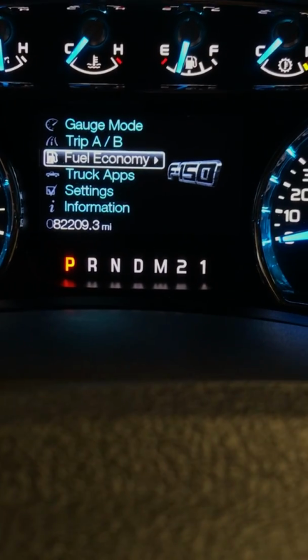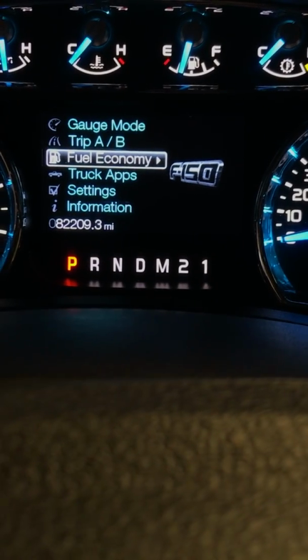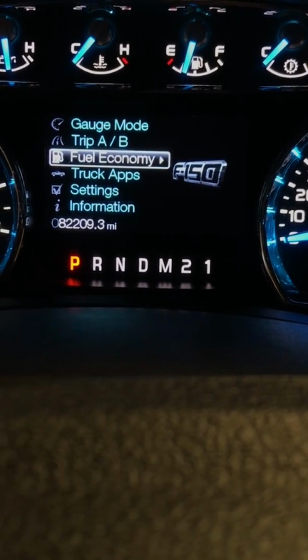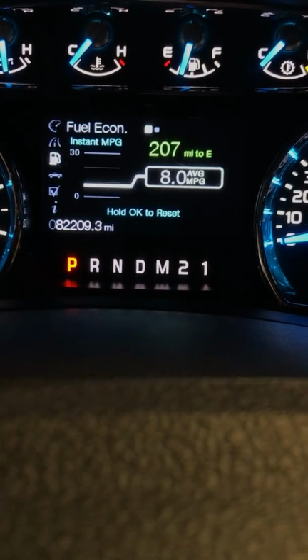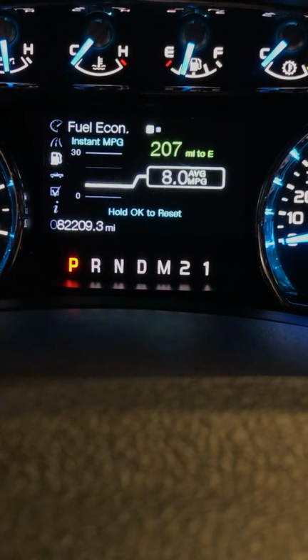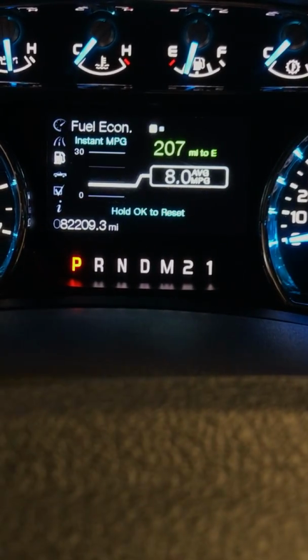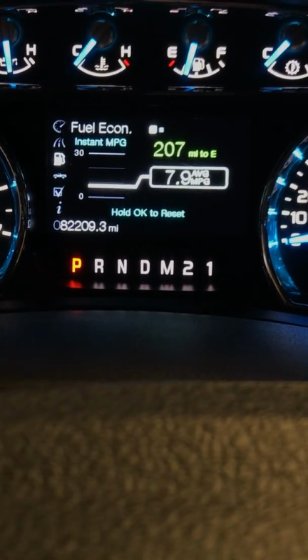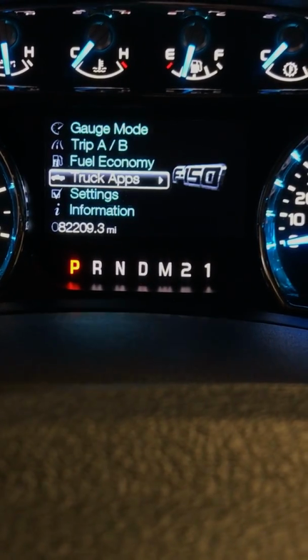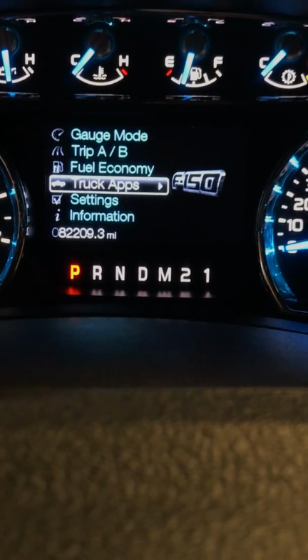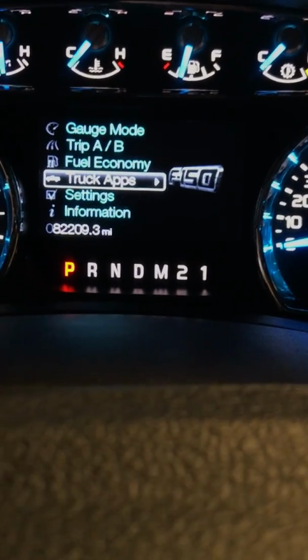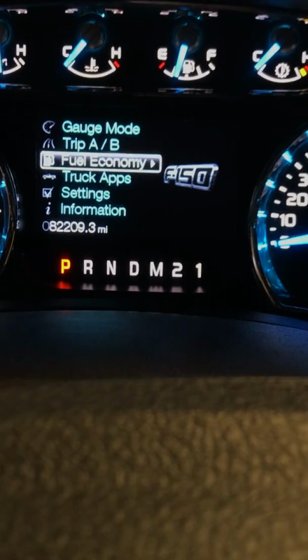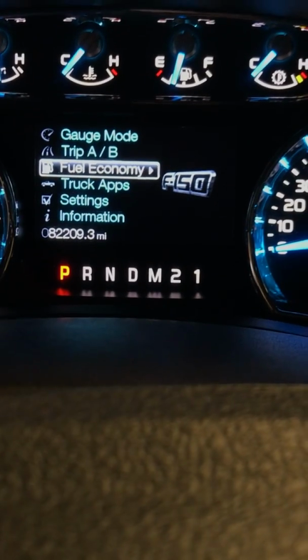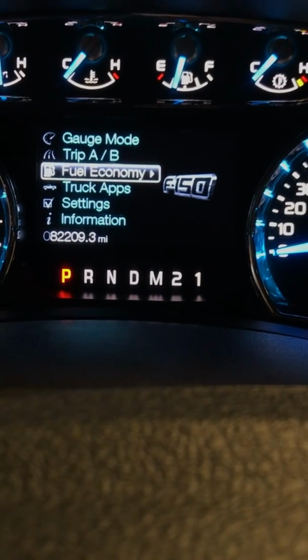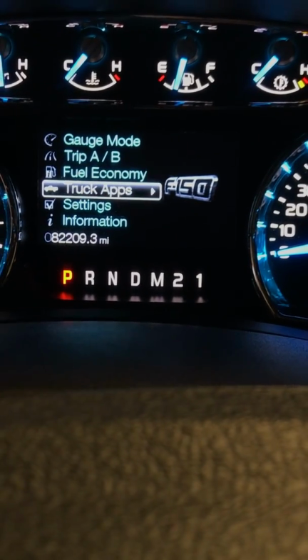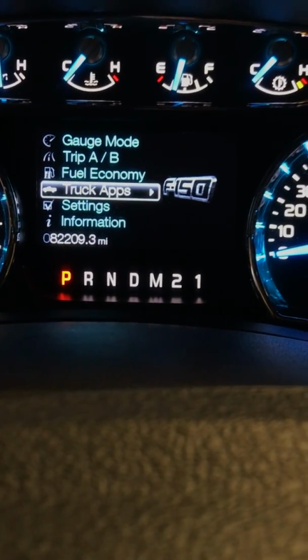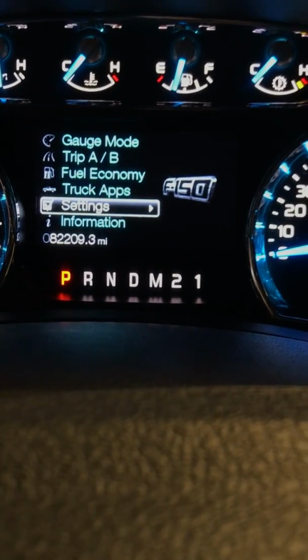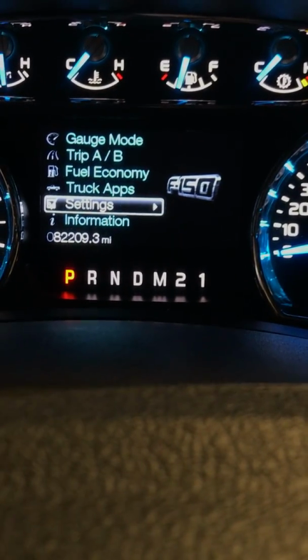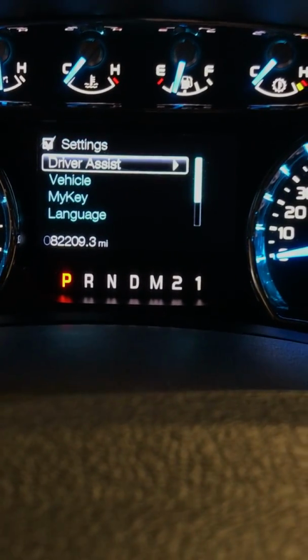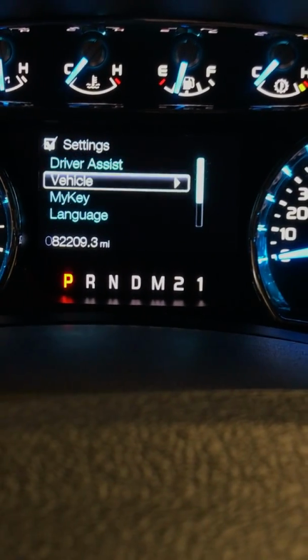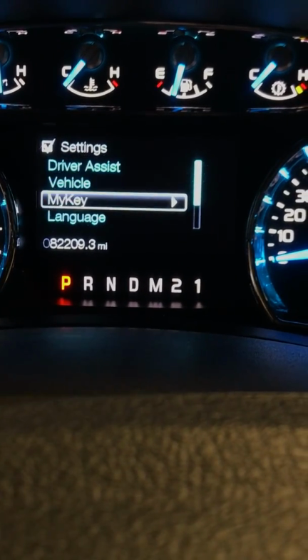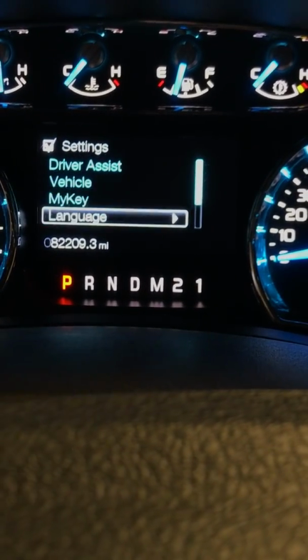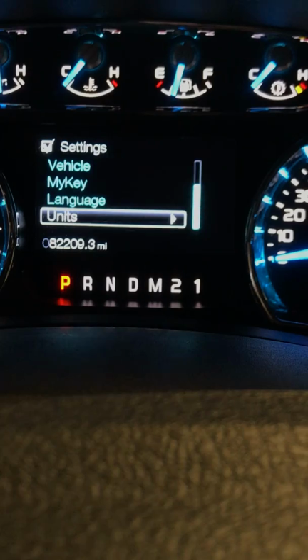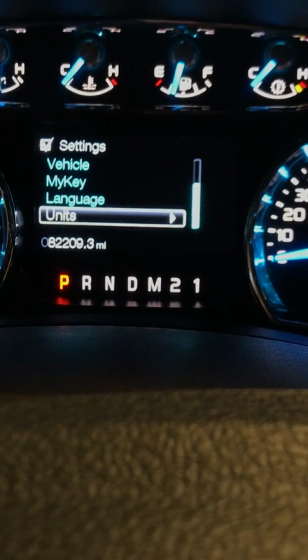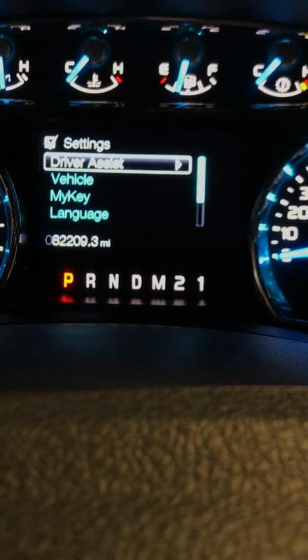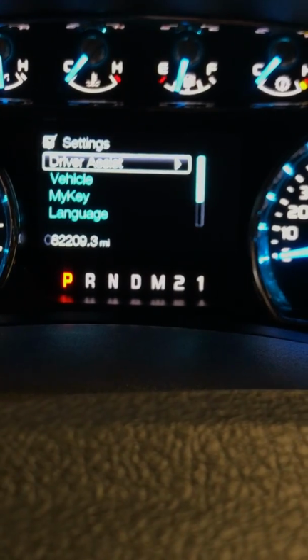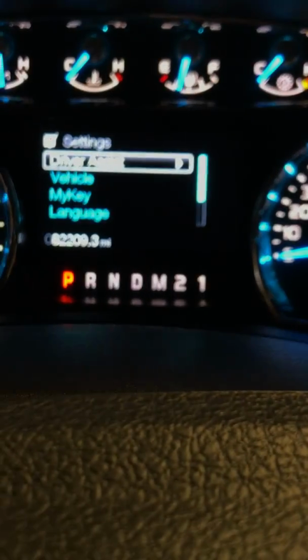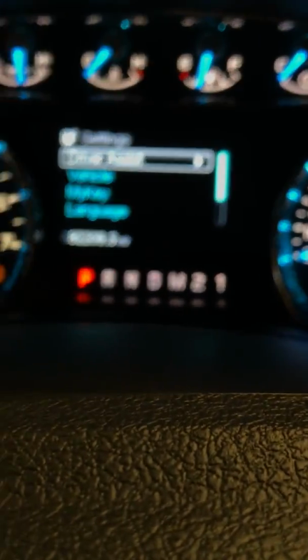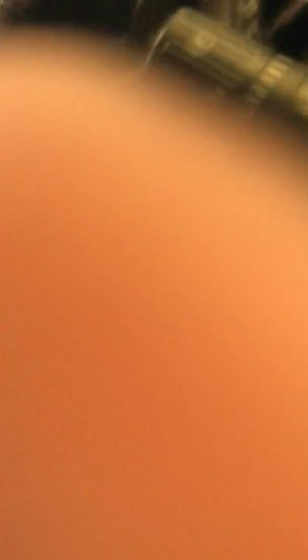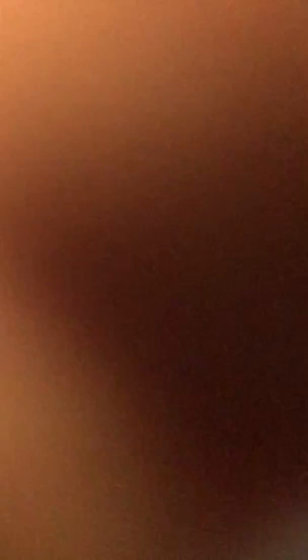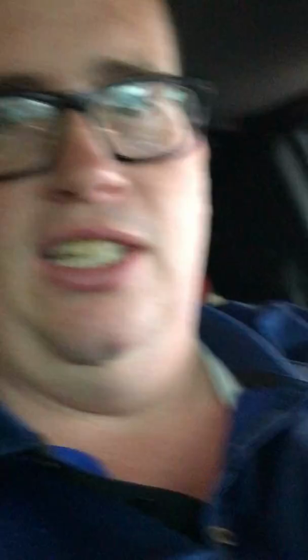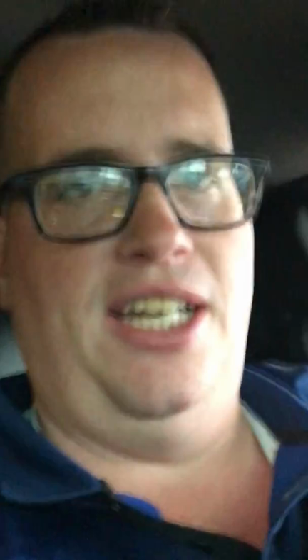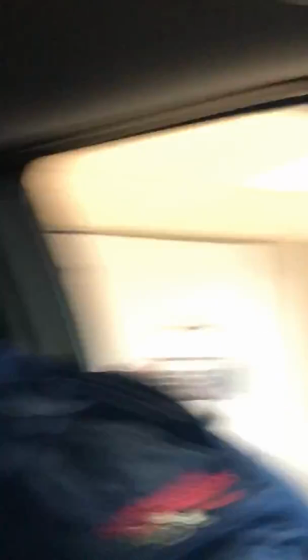Fuel economy — you can check that. 207 miles till empty. Settings, we can scroll through all this. Super nice truck.